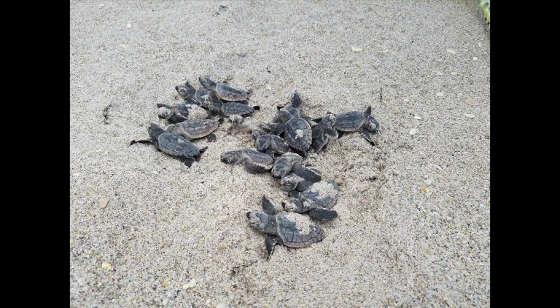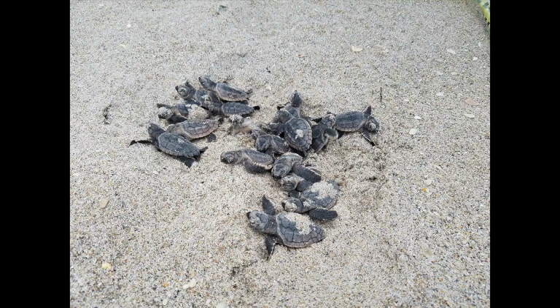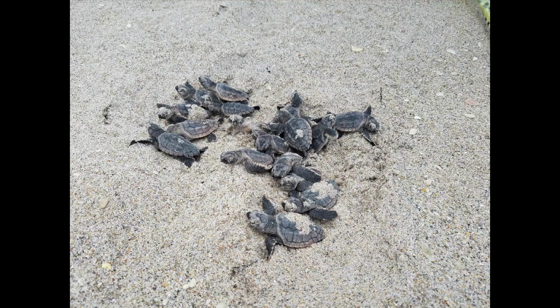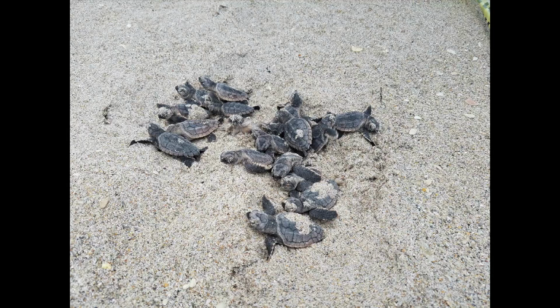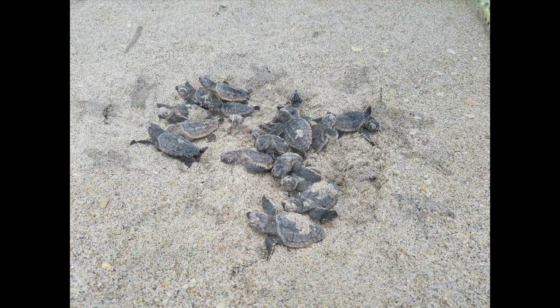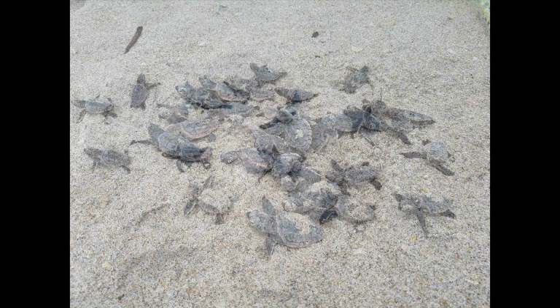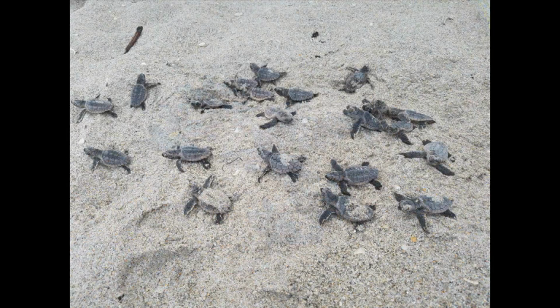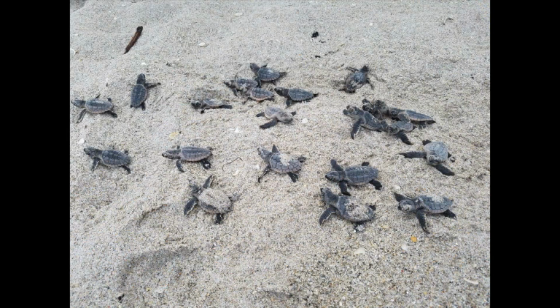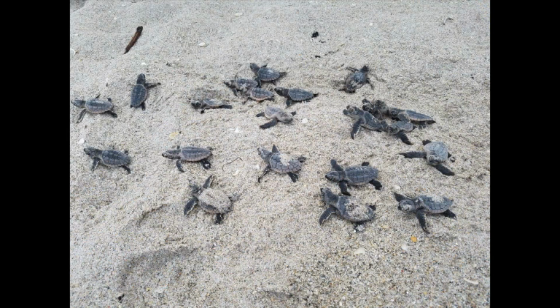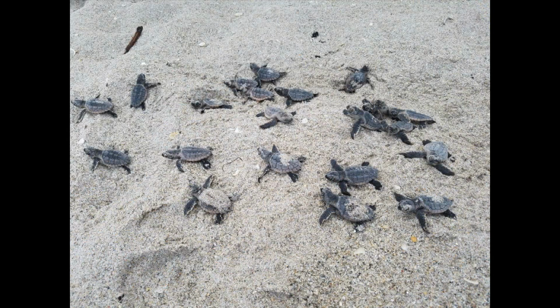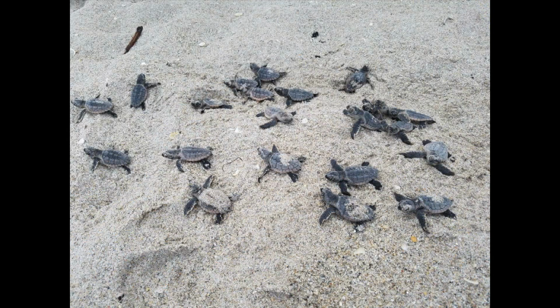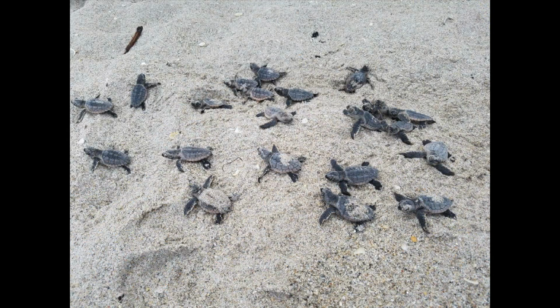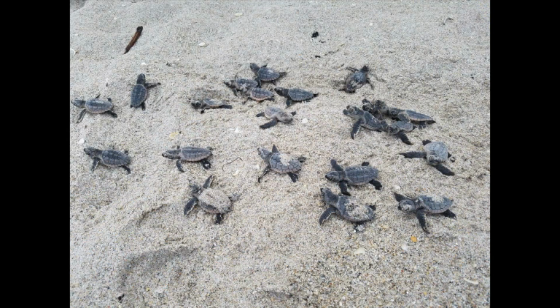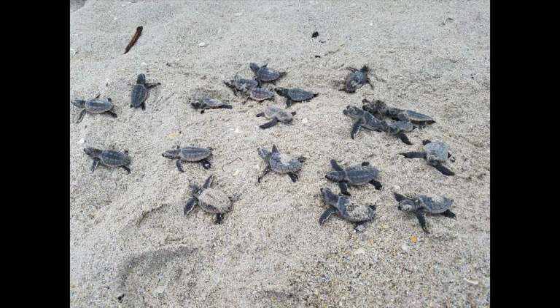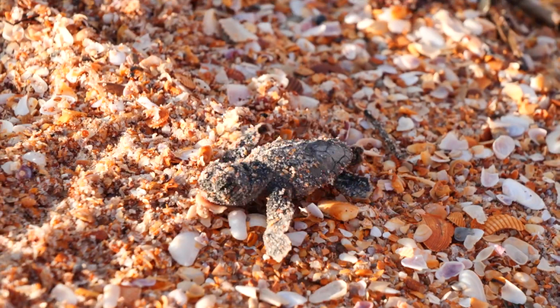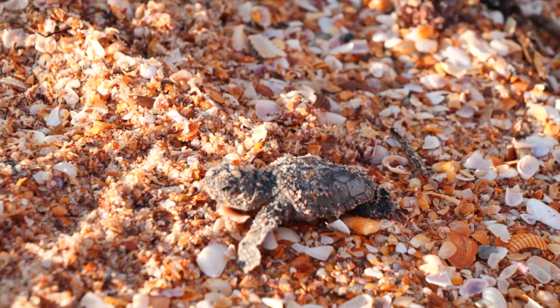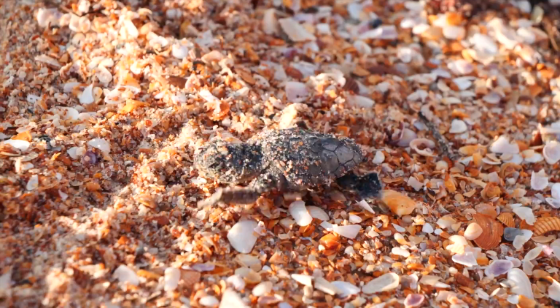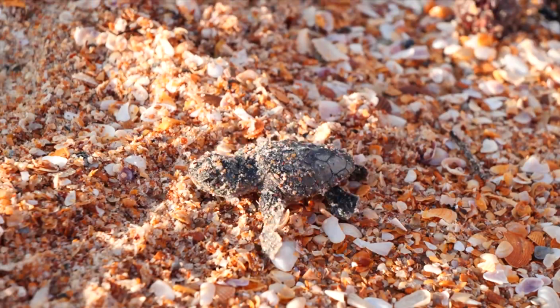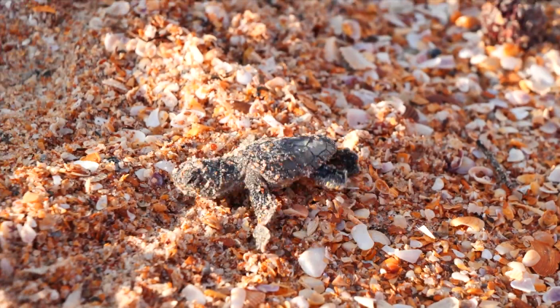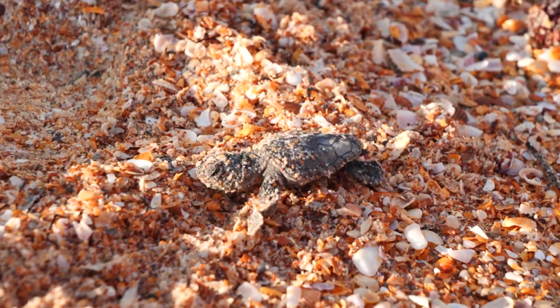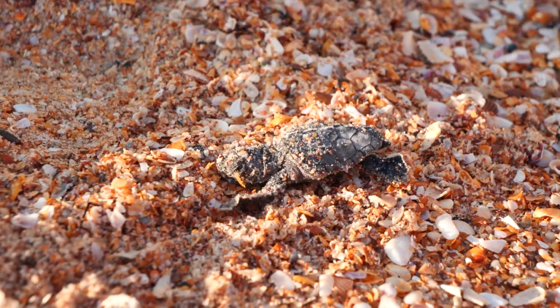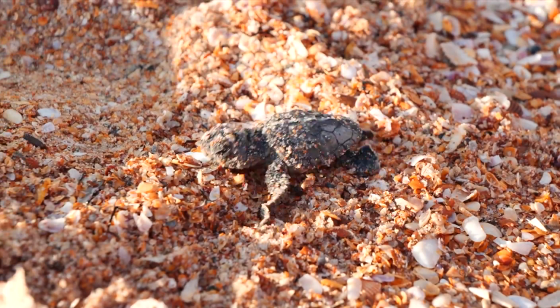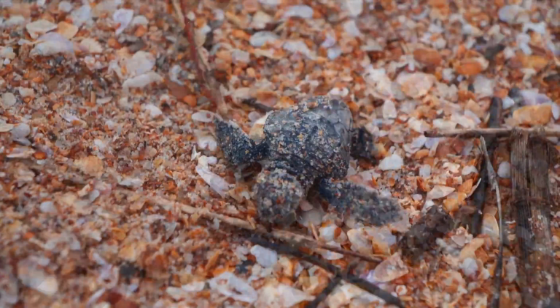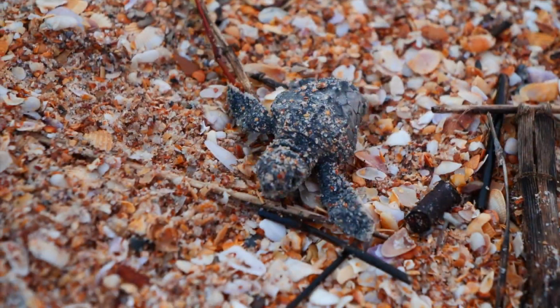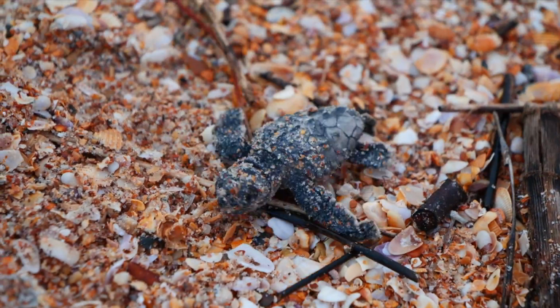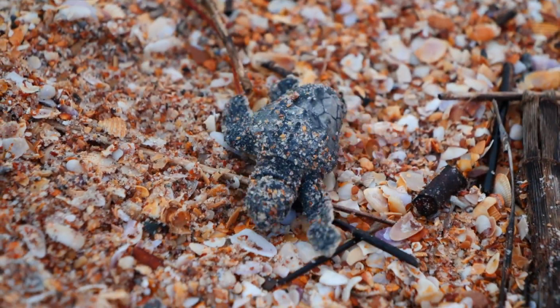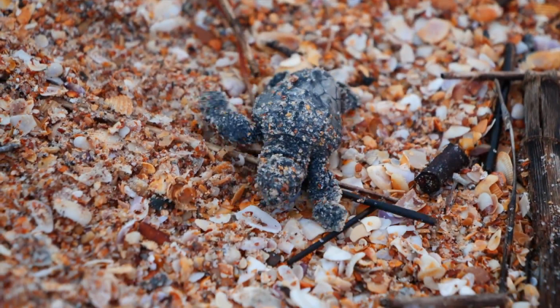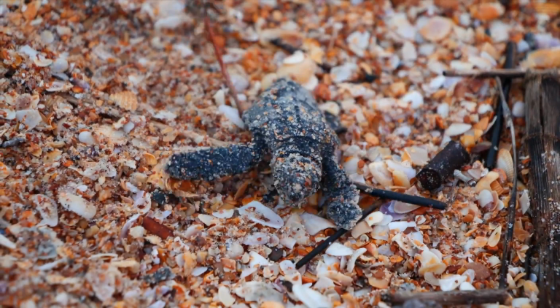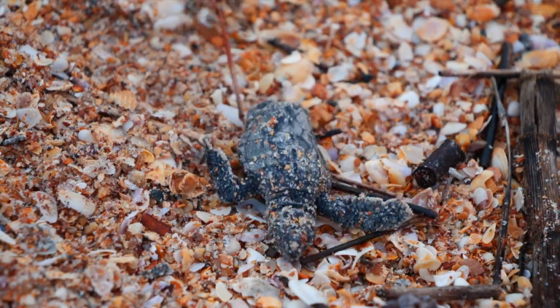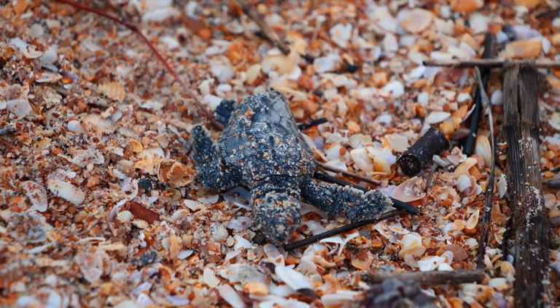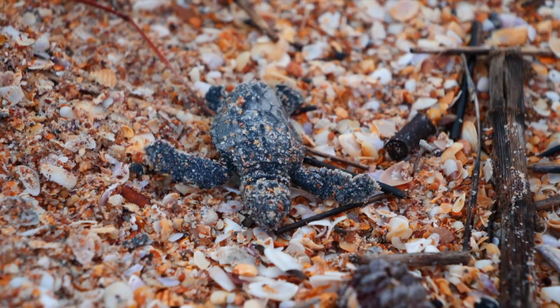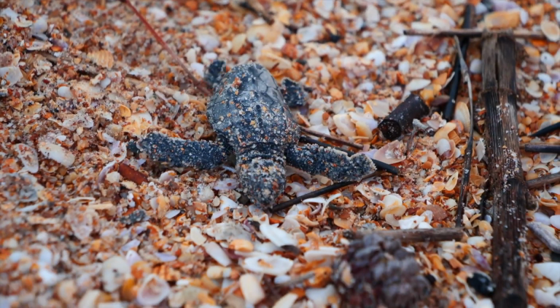Whenever a nest hatches, we call it a boil. The entire clutch of eggs — the entire nest — they typically hatch all at once, and the way they get out of the nest is they use what we call an elevator effect.